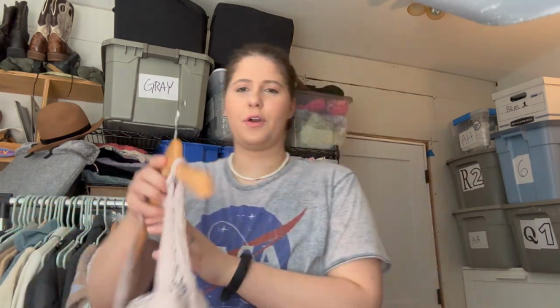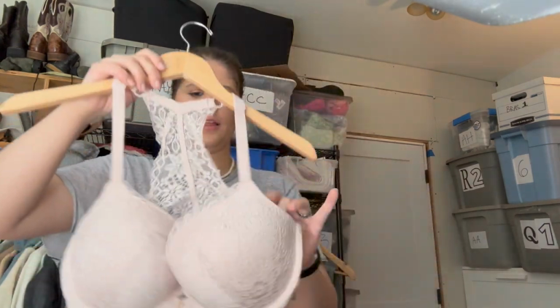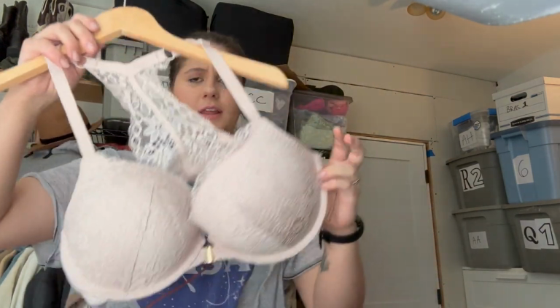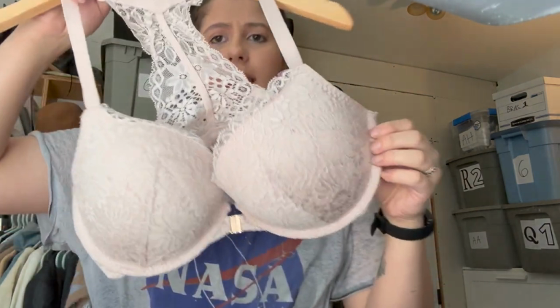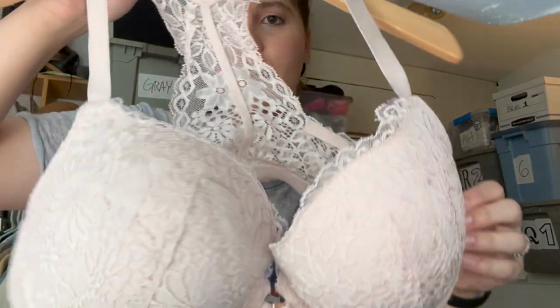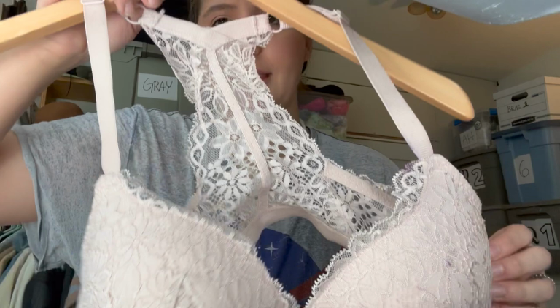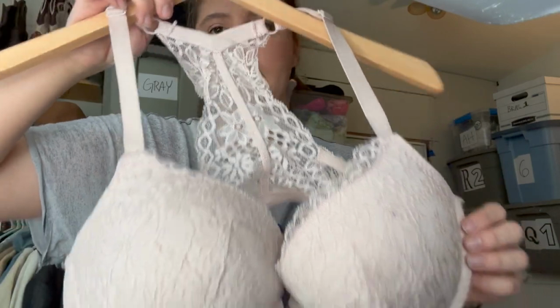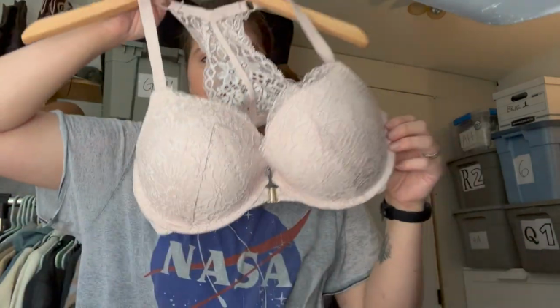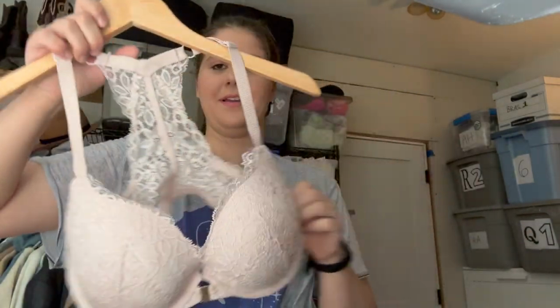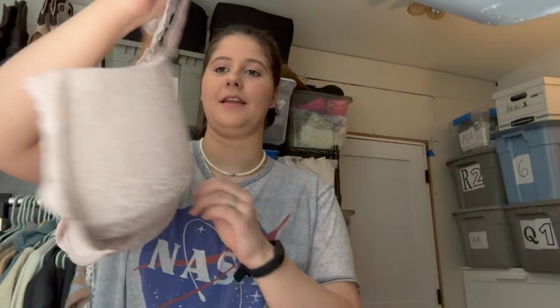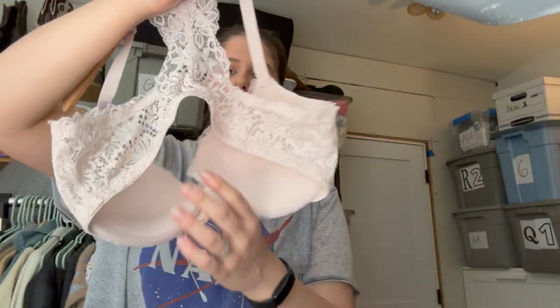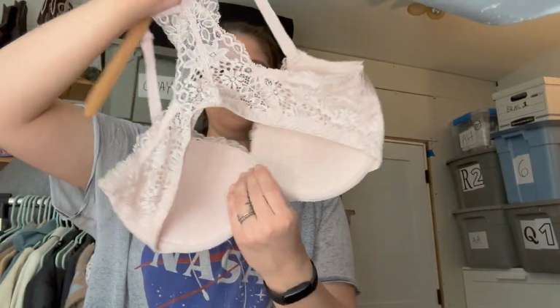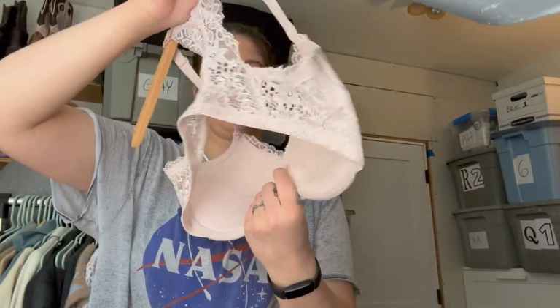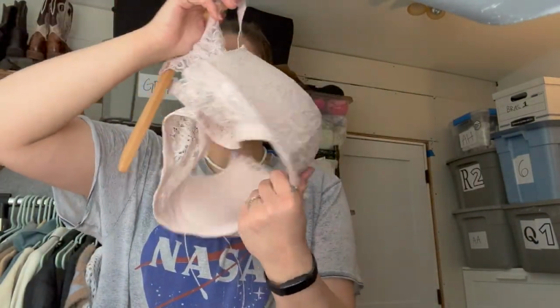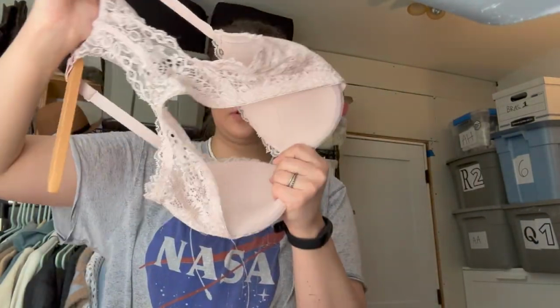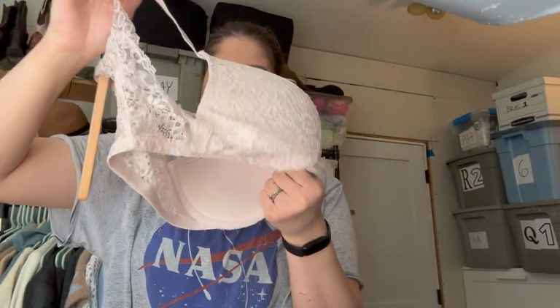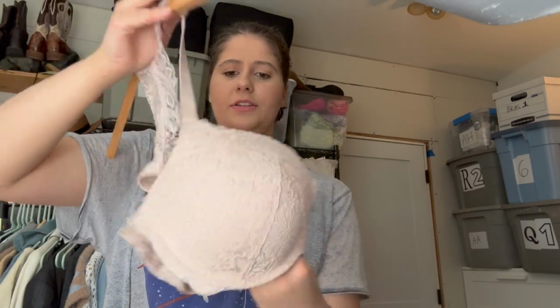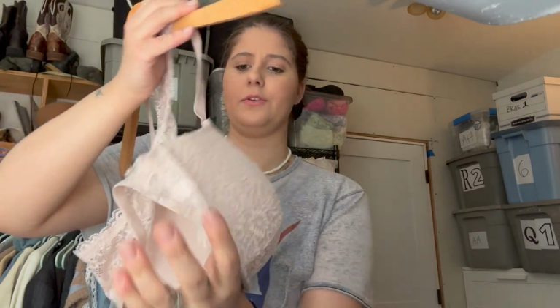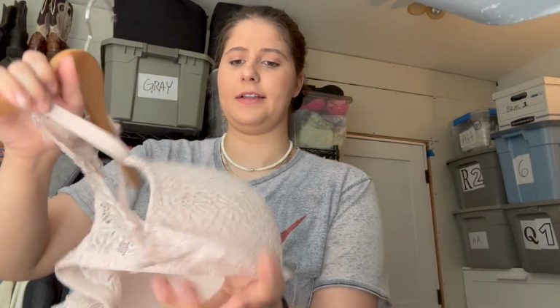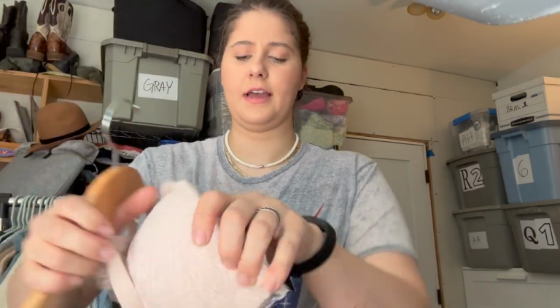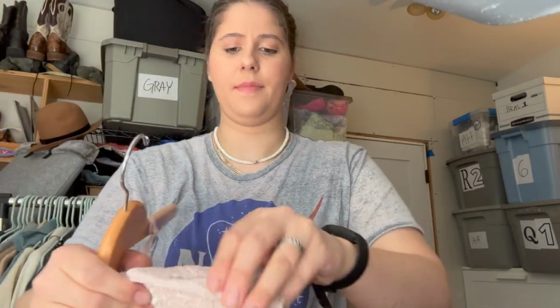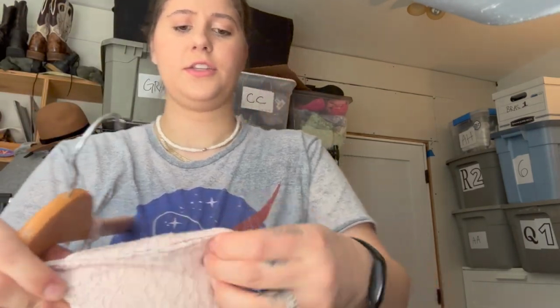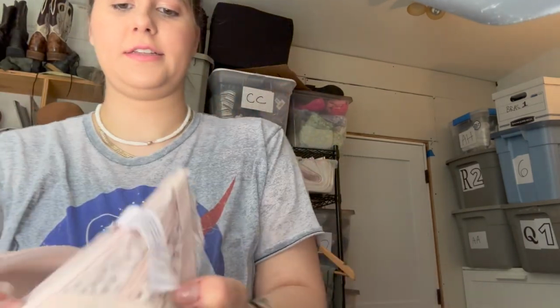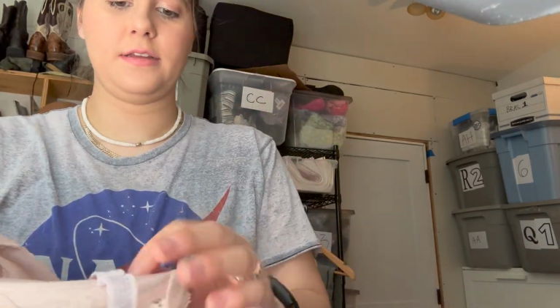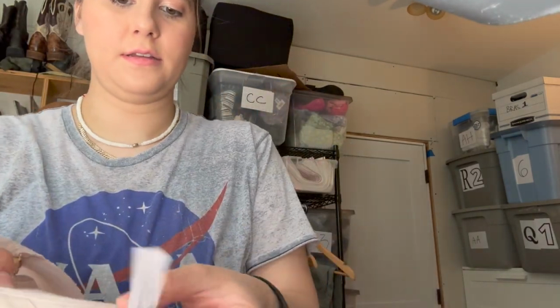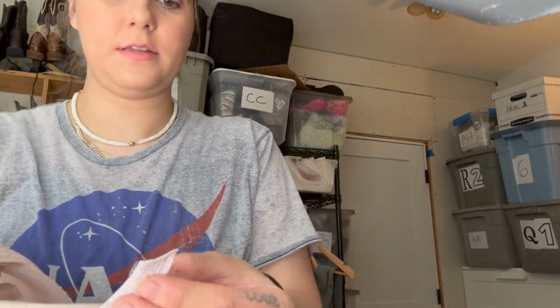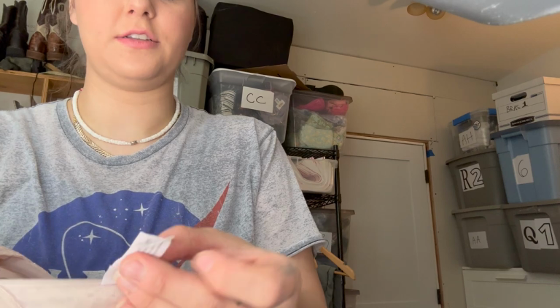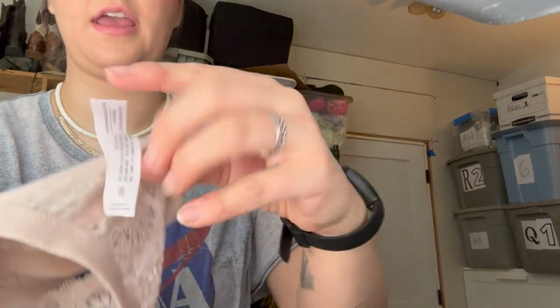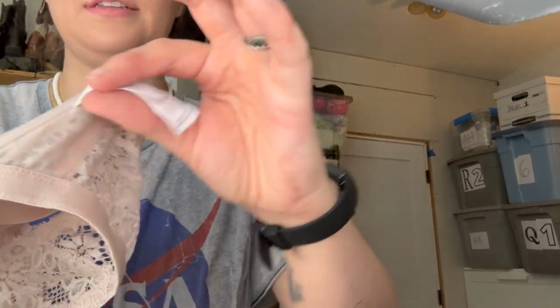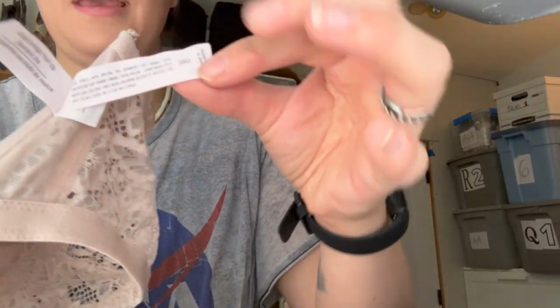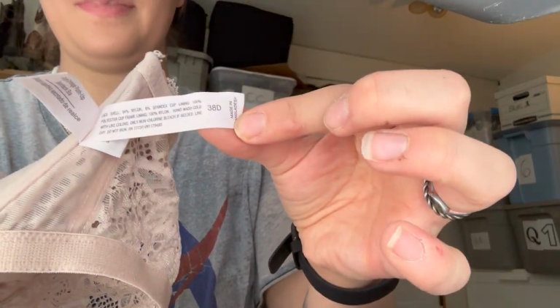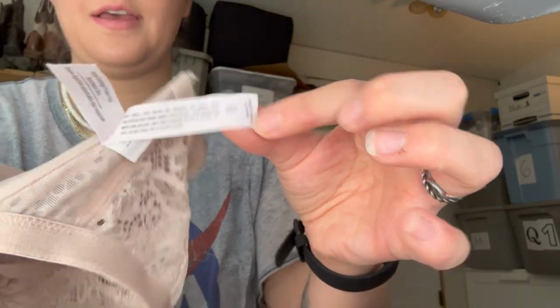Next is a bra — a light pink lace one. This one is just Autumn, which is sold at Target, size 38D. I'll still pick up Autumn at the bins.